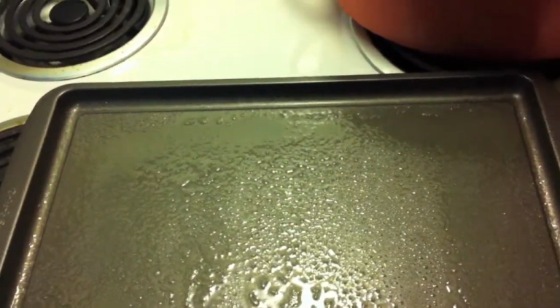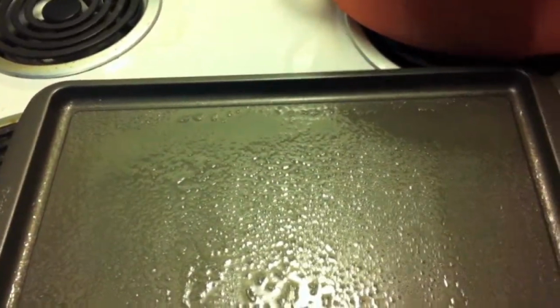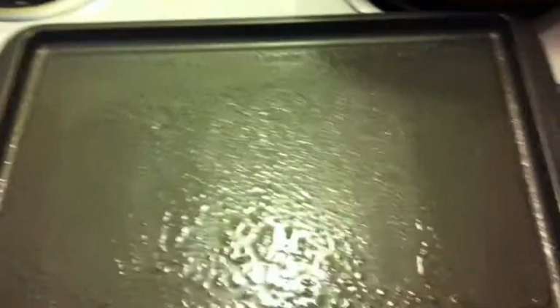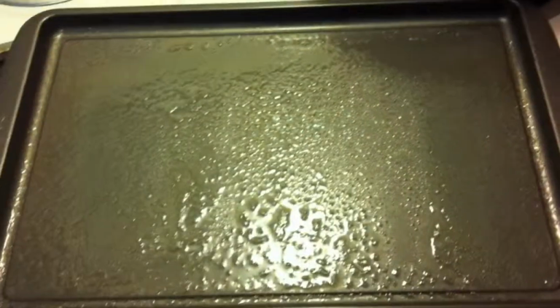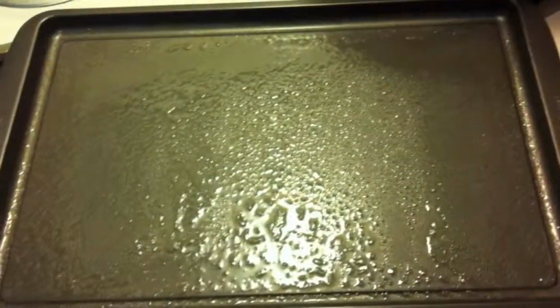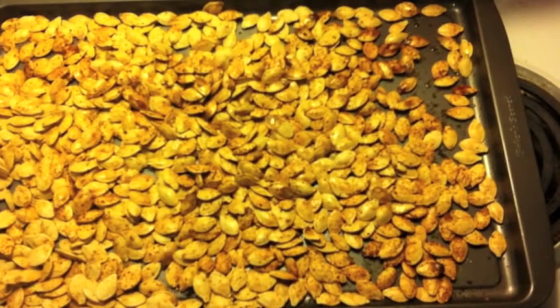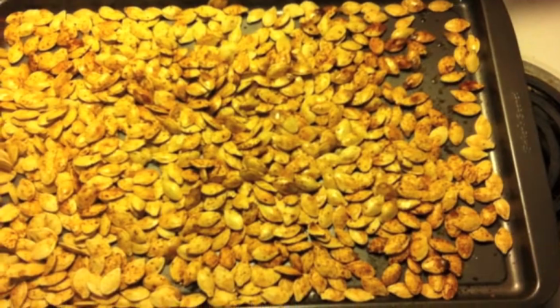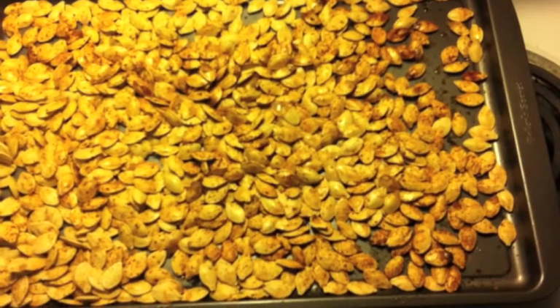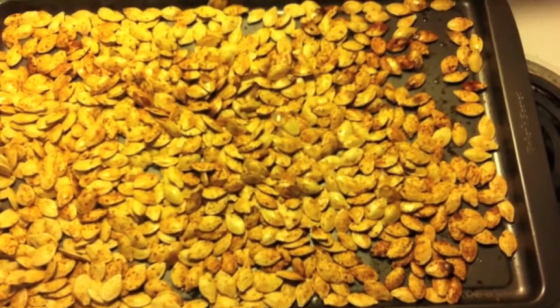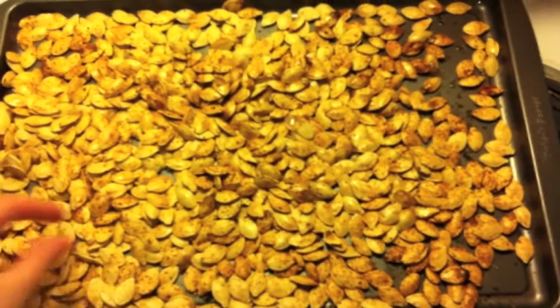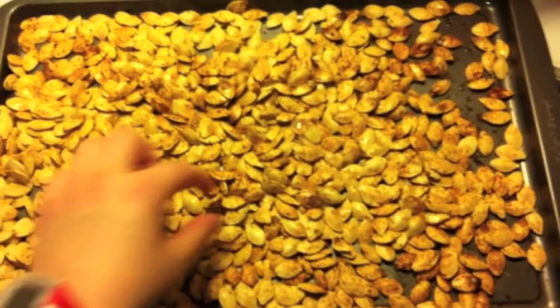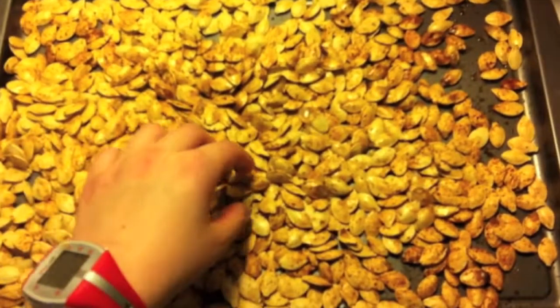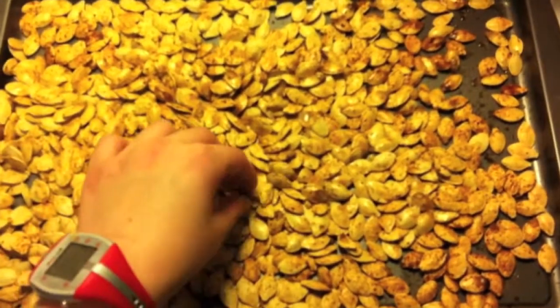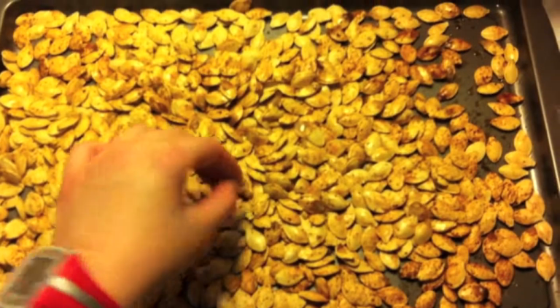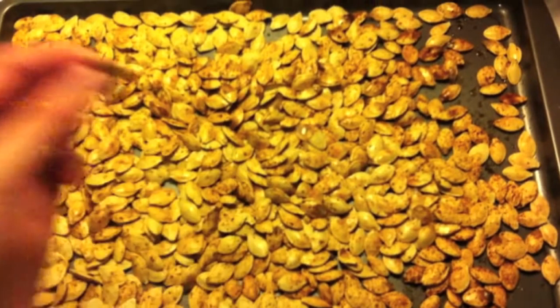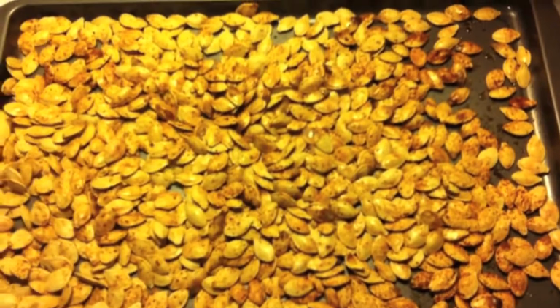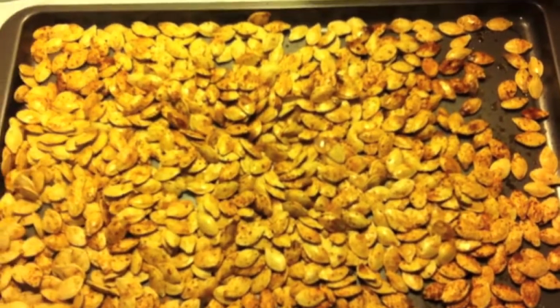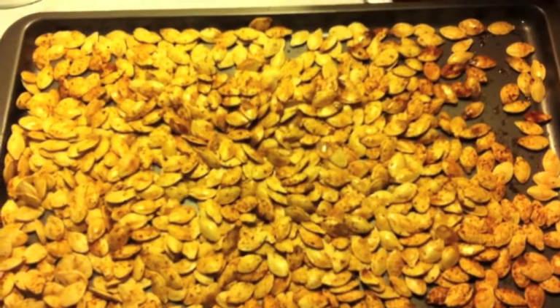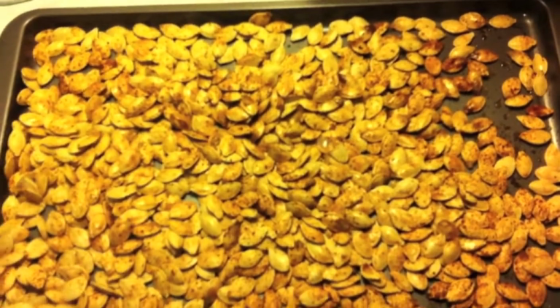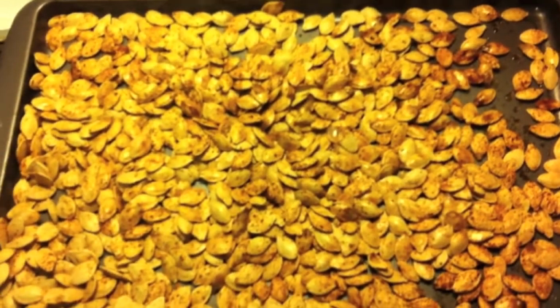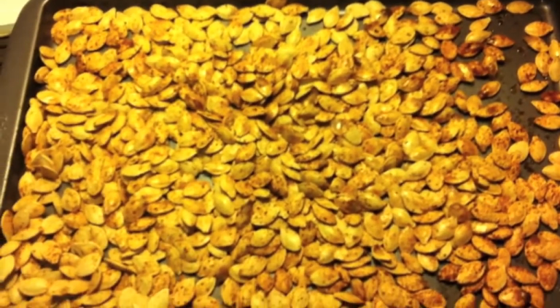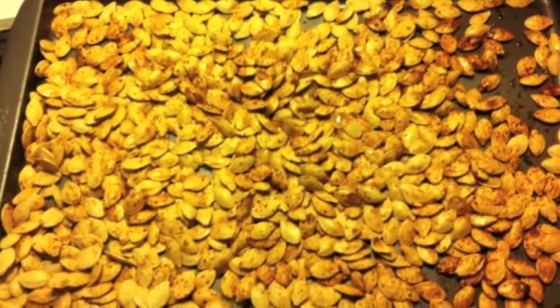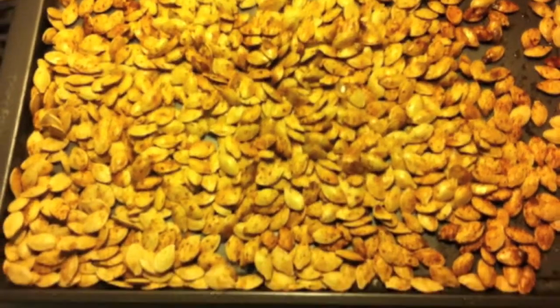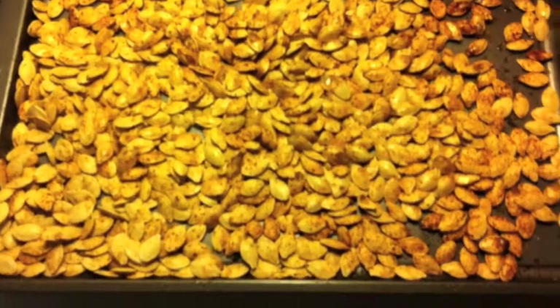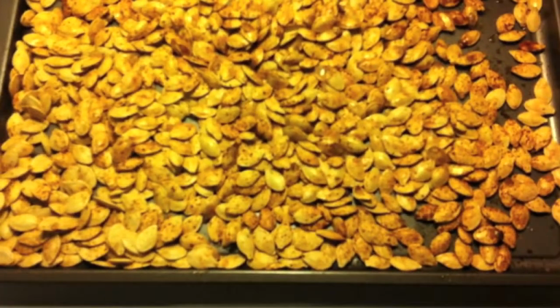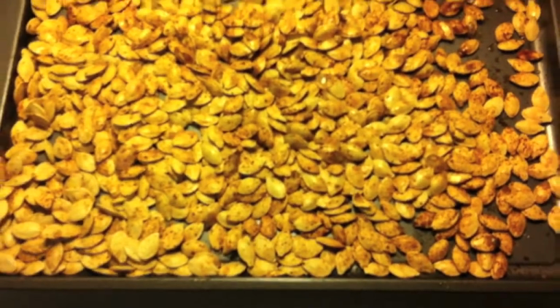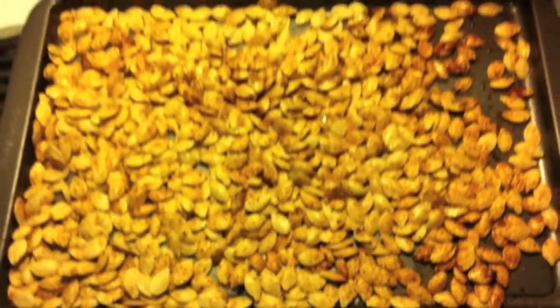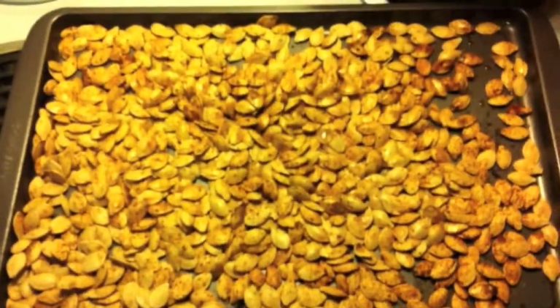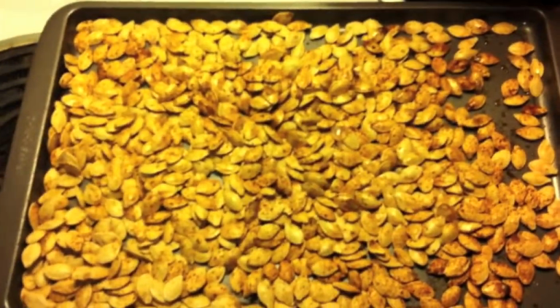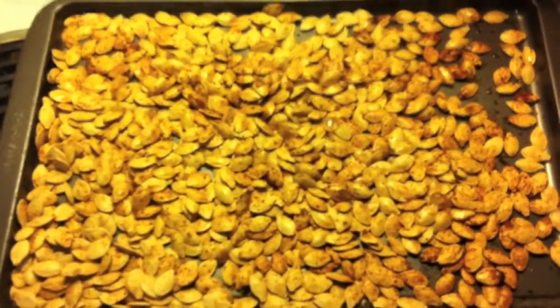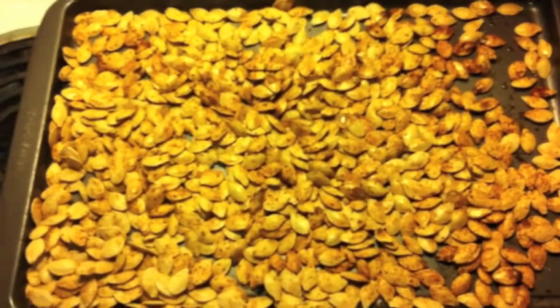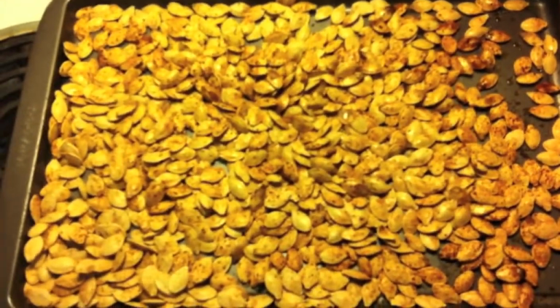And poof — look at that. Beautifully roasted pumpkin seeds. They'll be gone in no time.